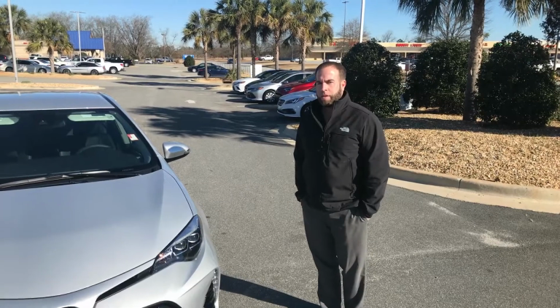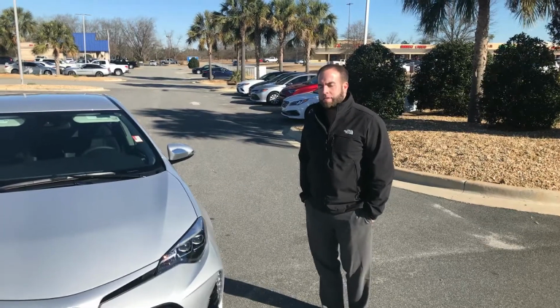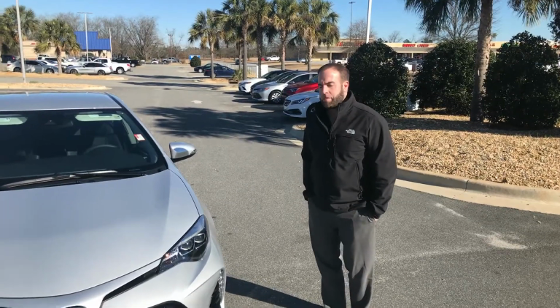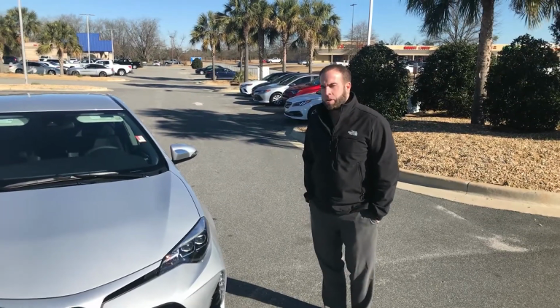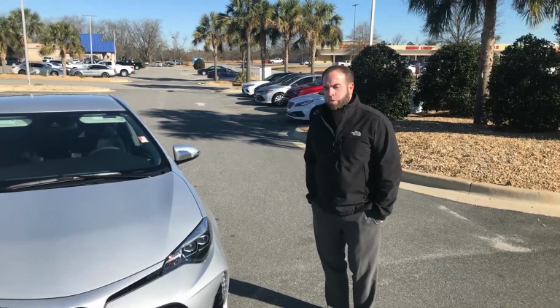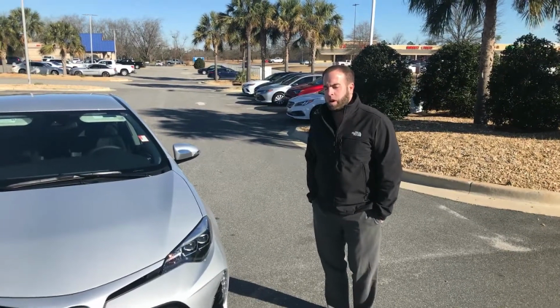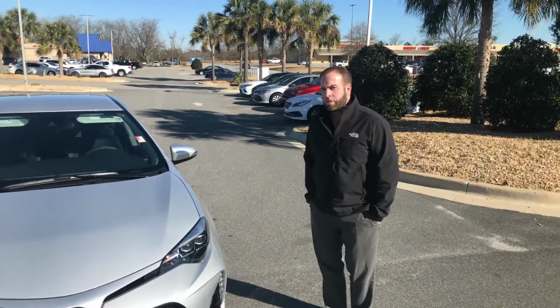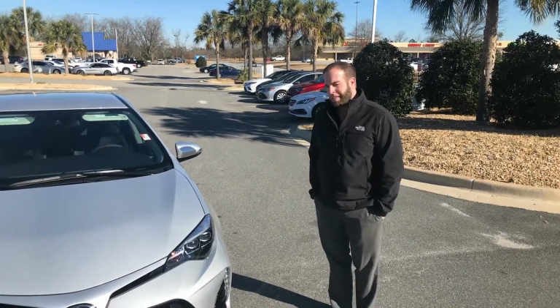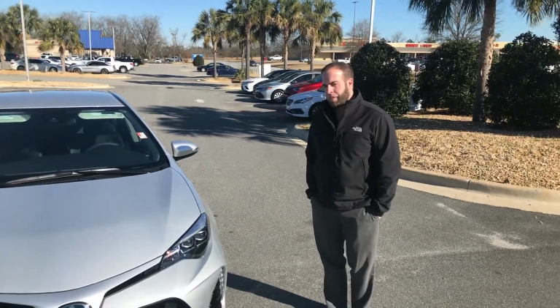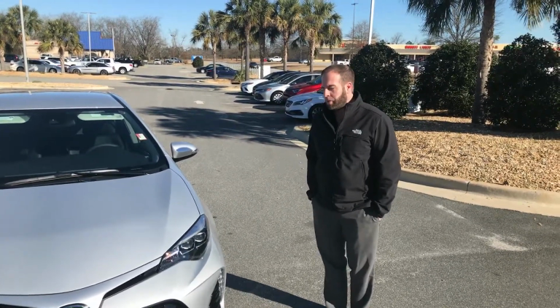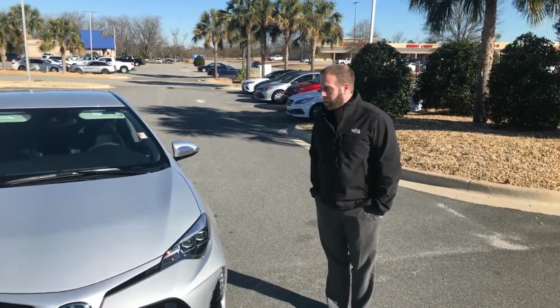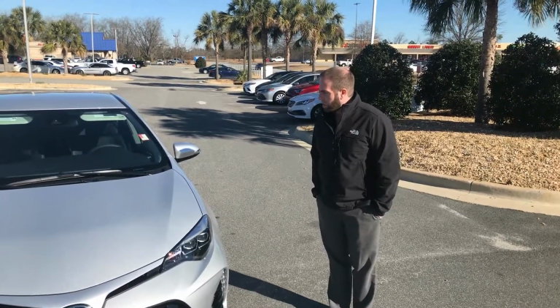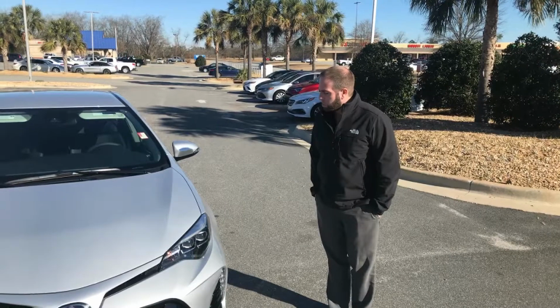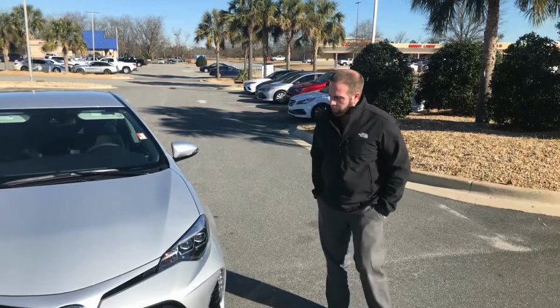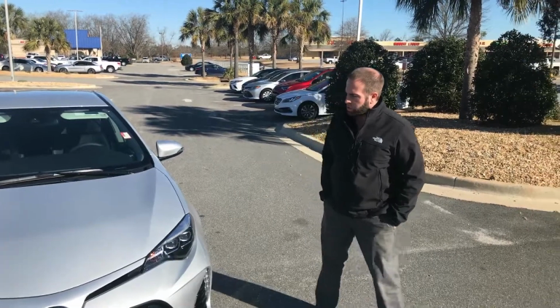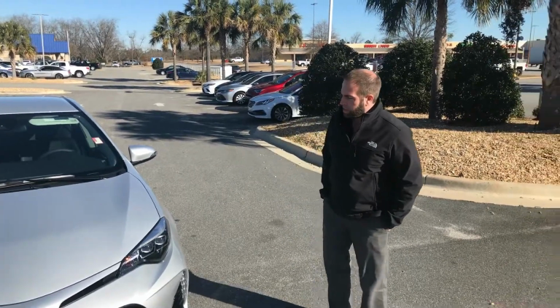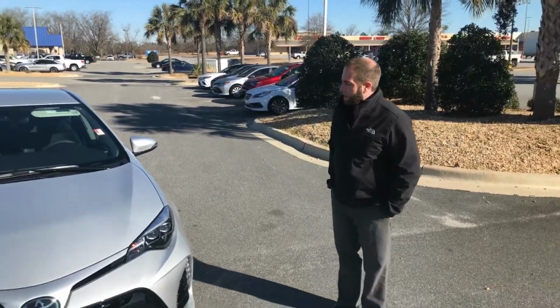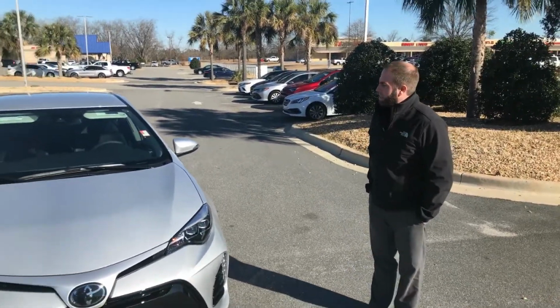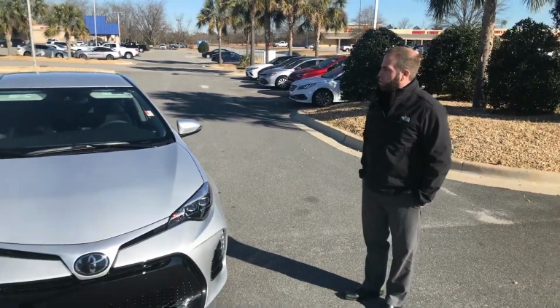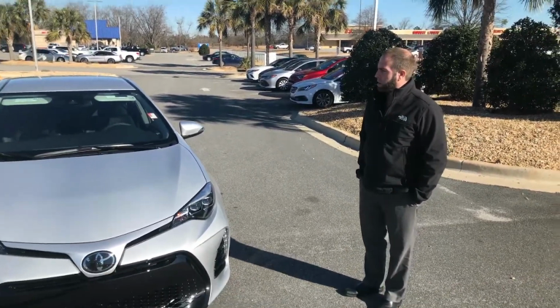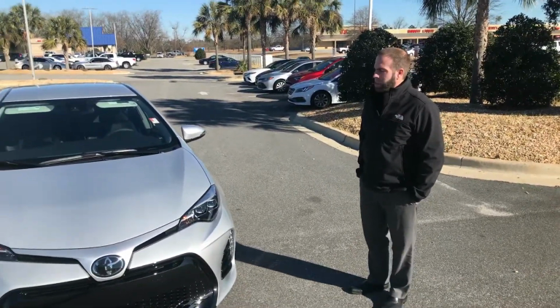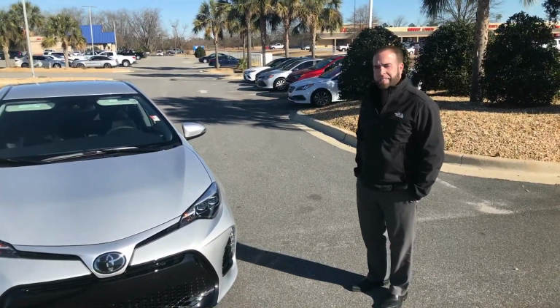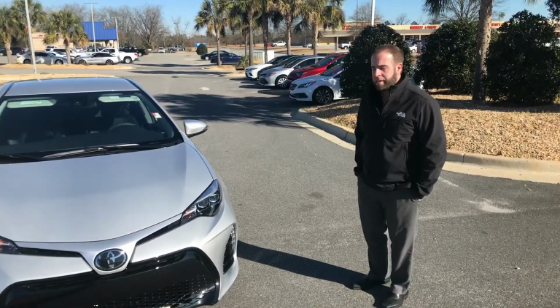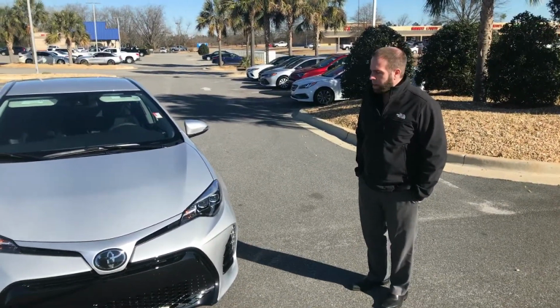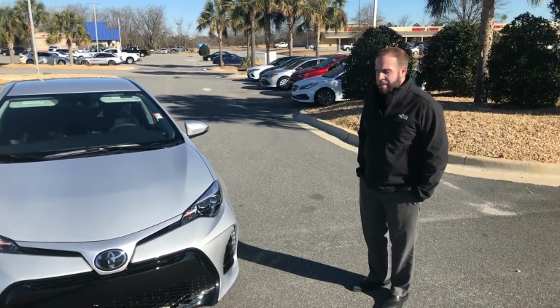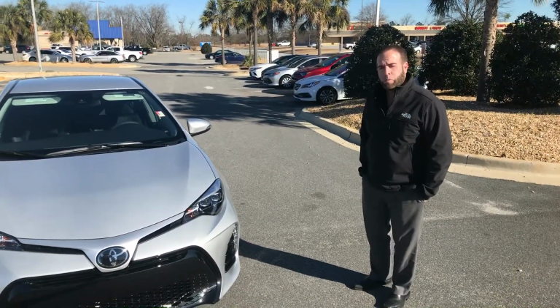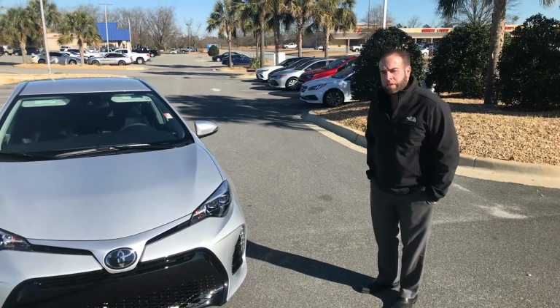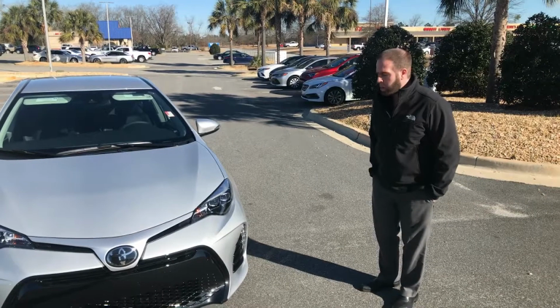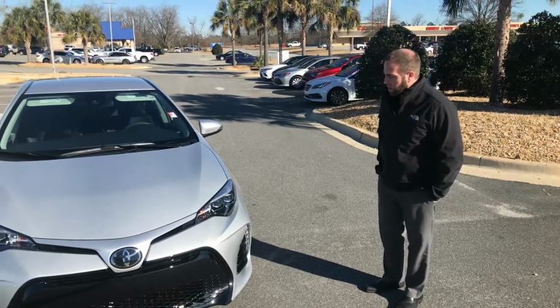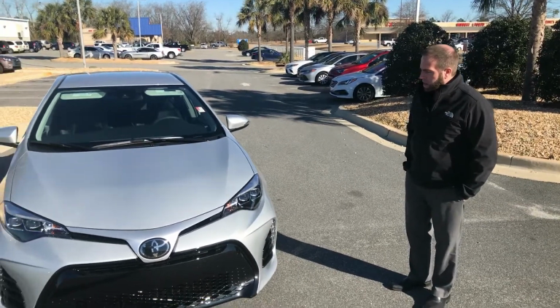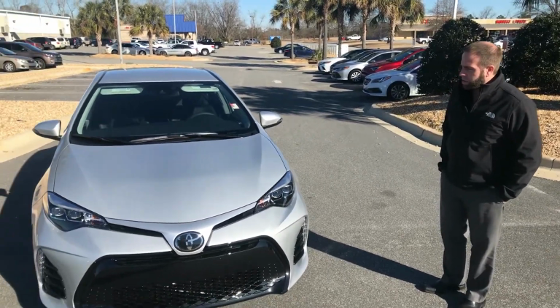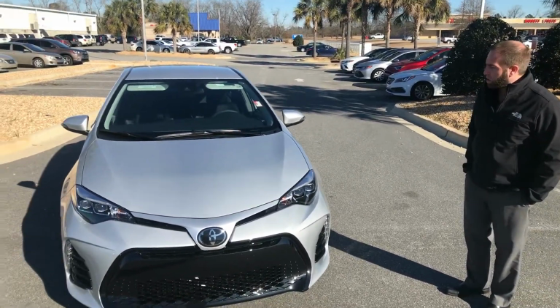Hey, this is Gavin down at Miracle Toyota of Albany. Just wanted to send you this quick video of this beautiful 2018 Toyota Camry SE. This is the sports edition model. Very nice car here.